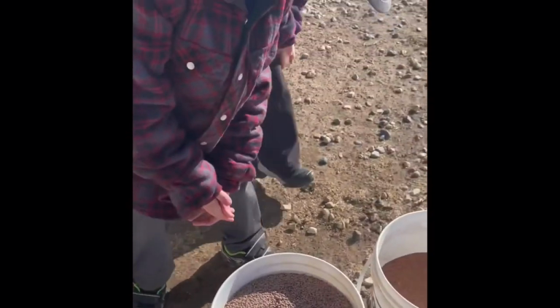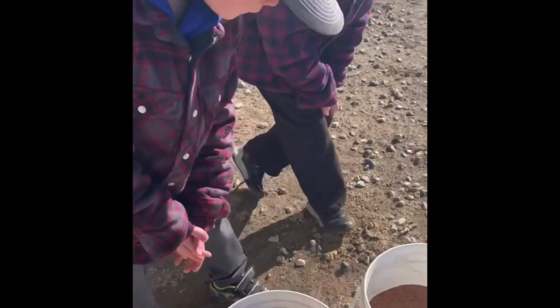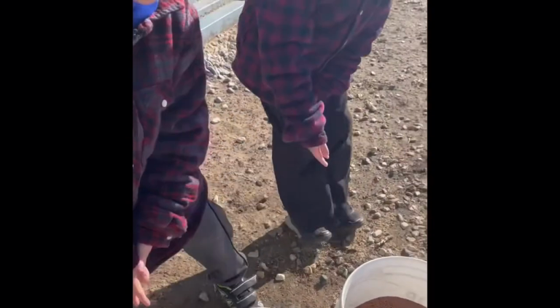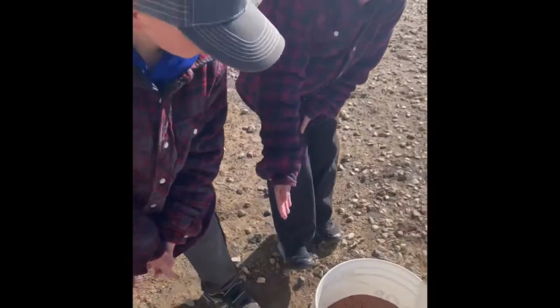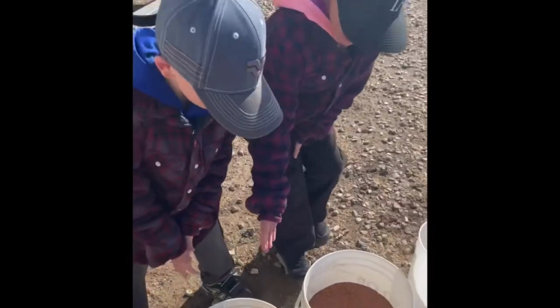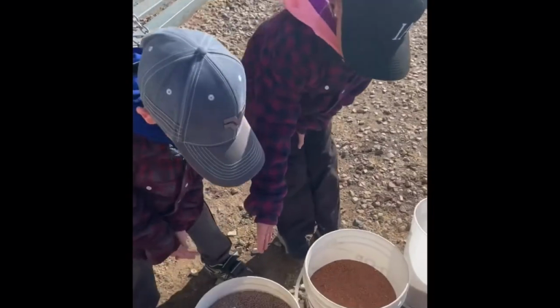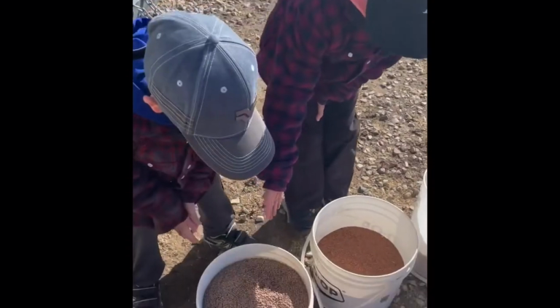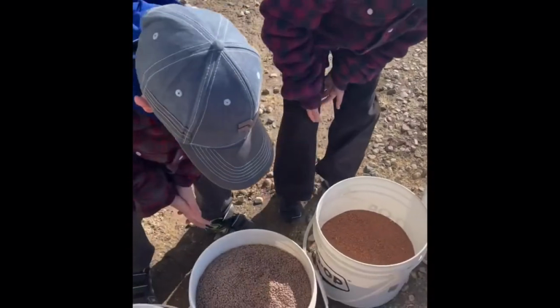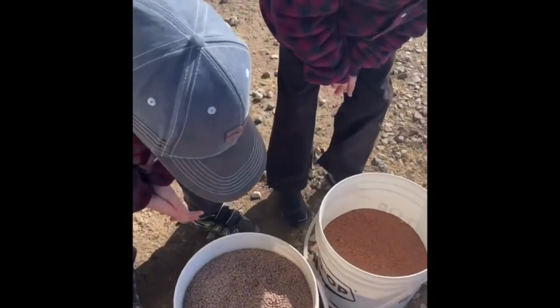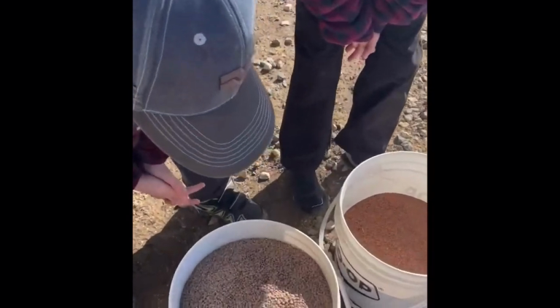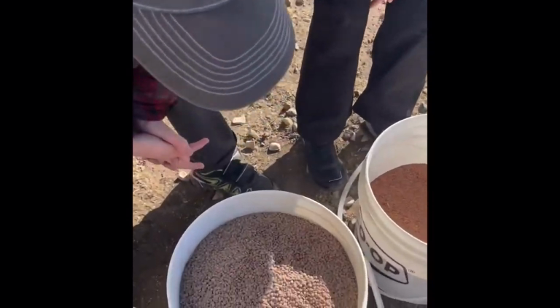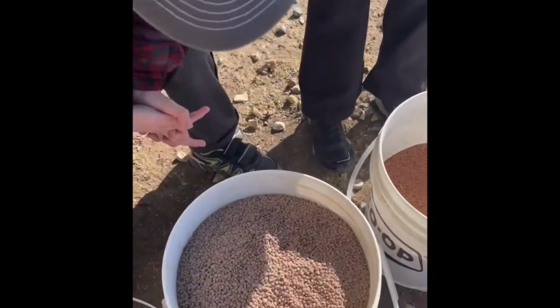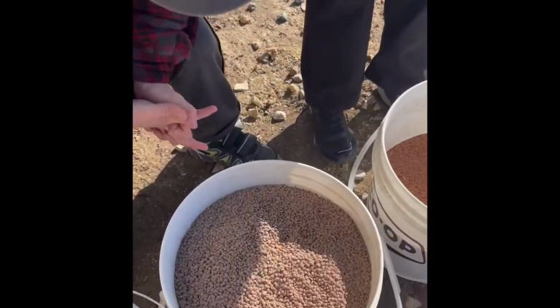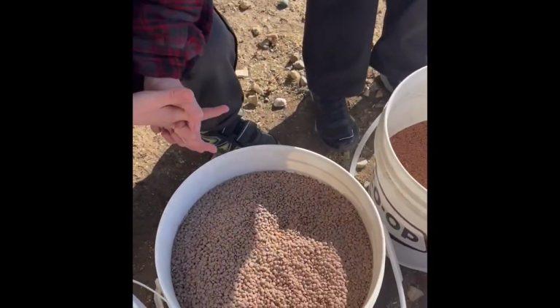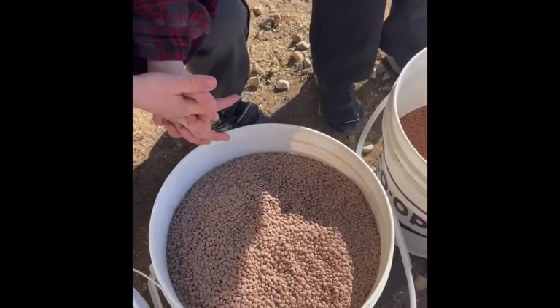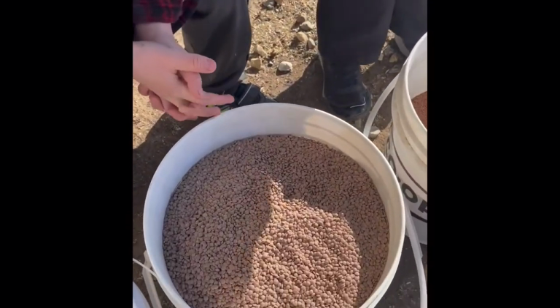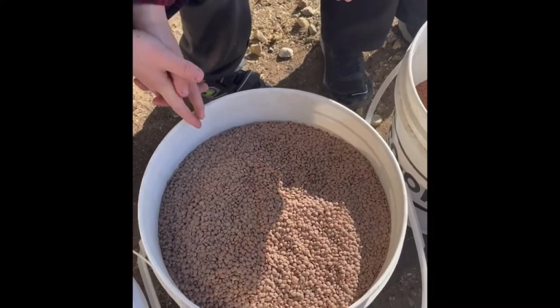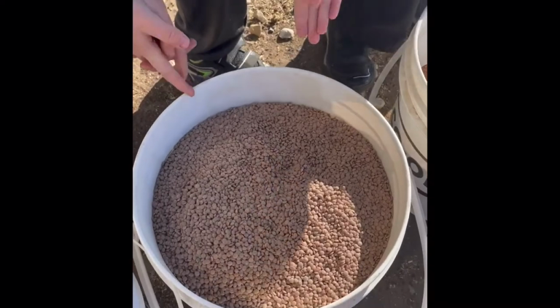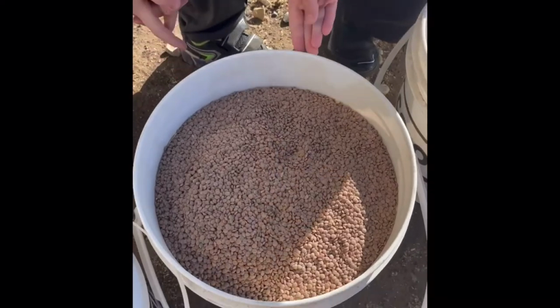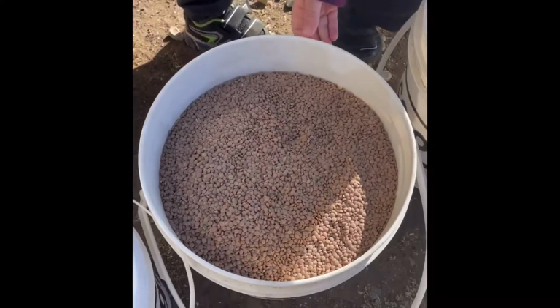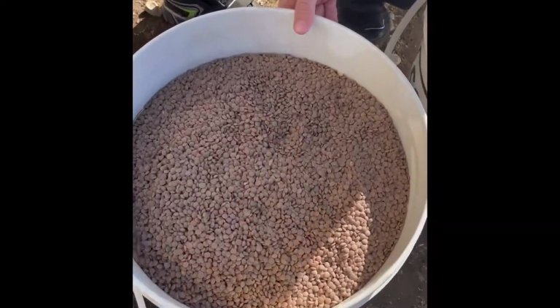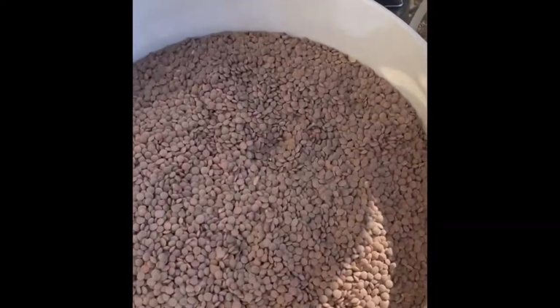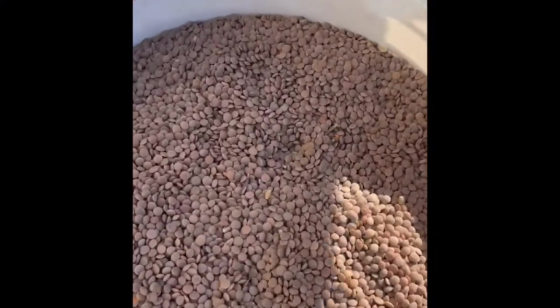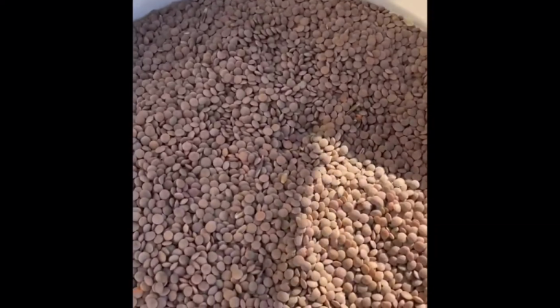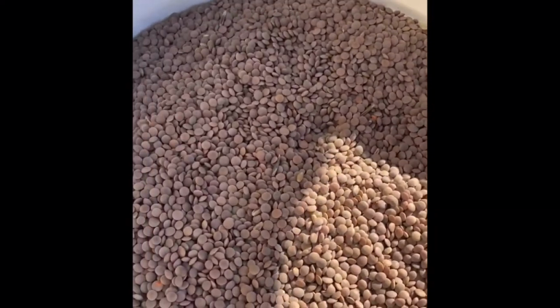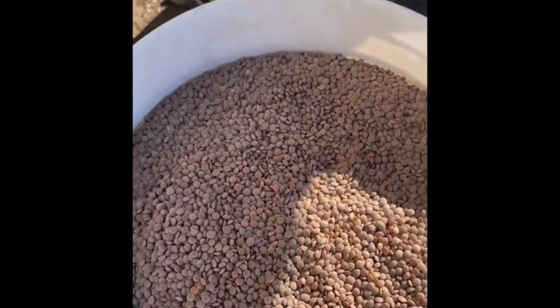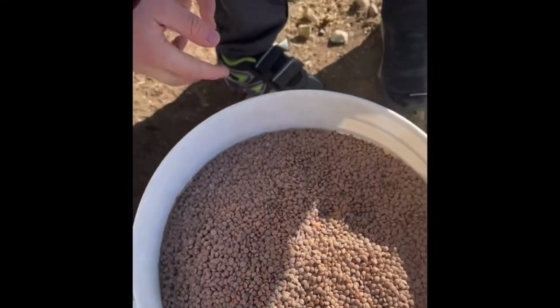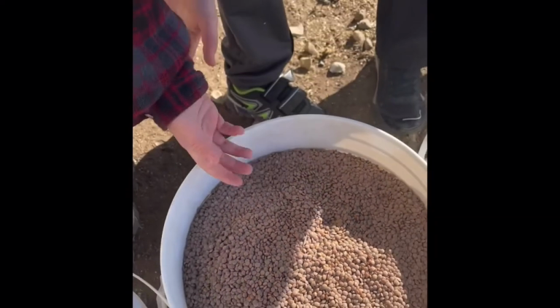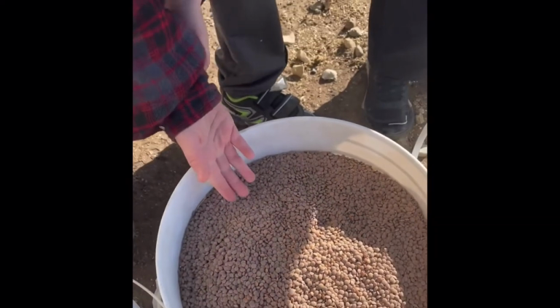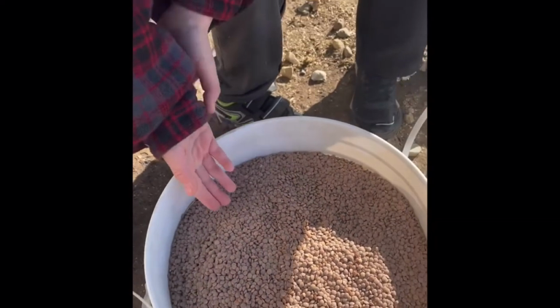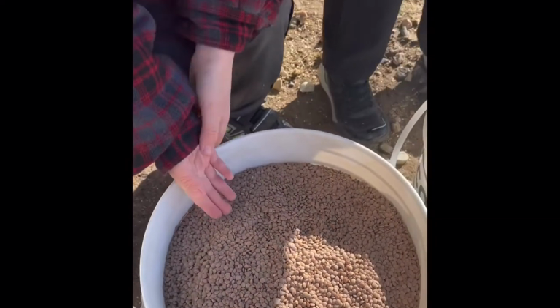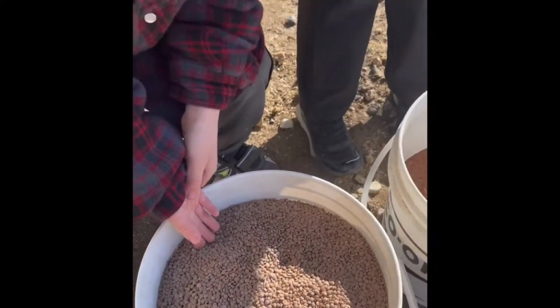The next crop is red lentils. They're a source of protein and can be used in soups and chilies.